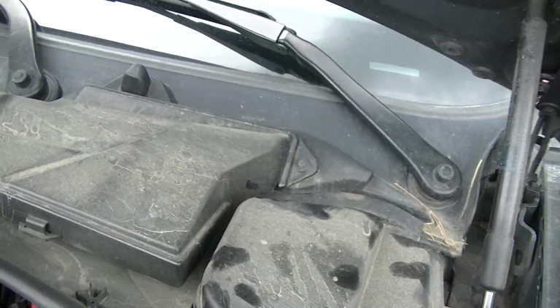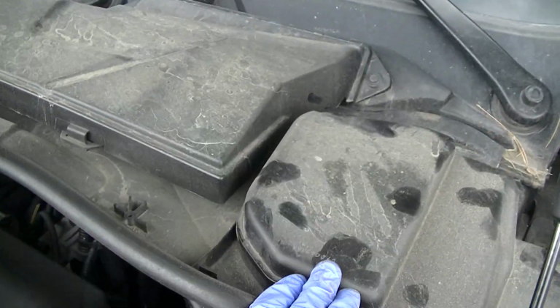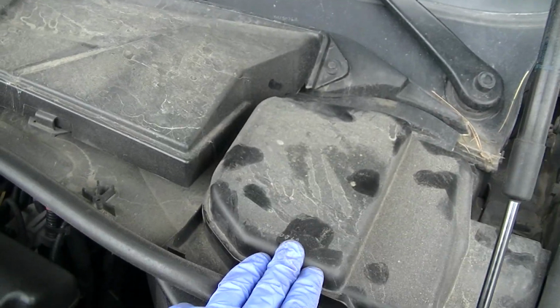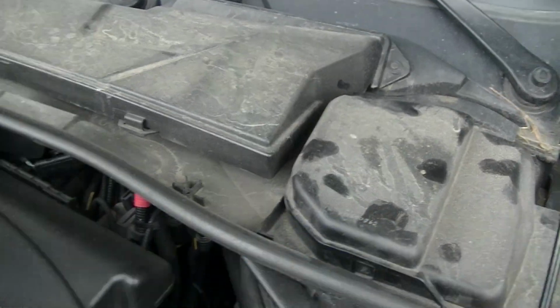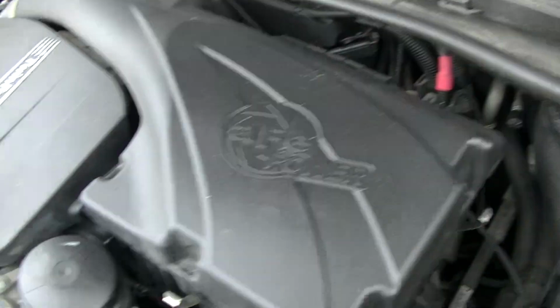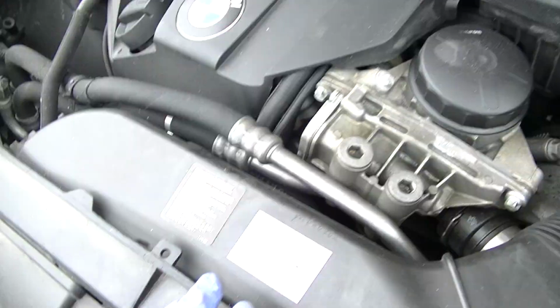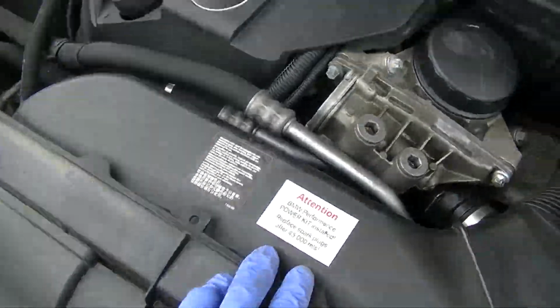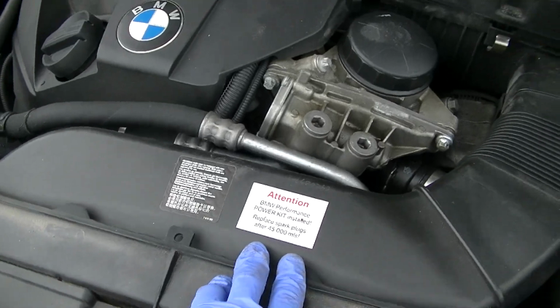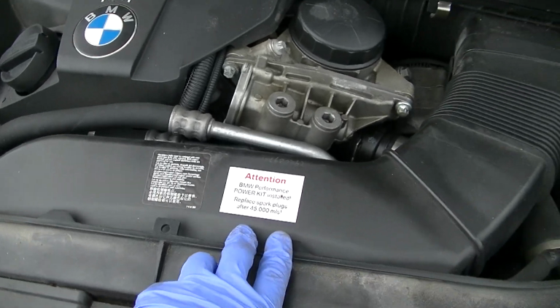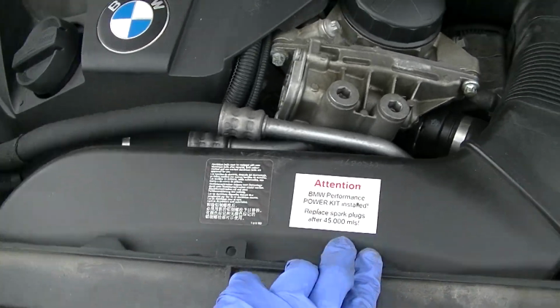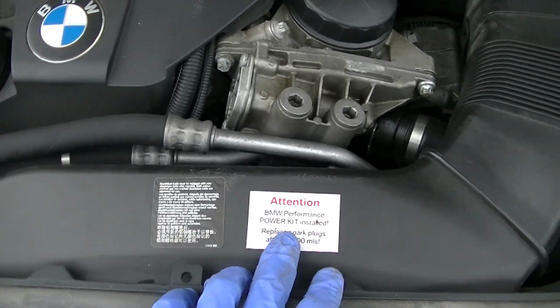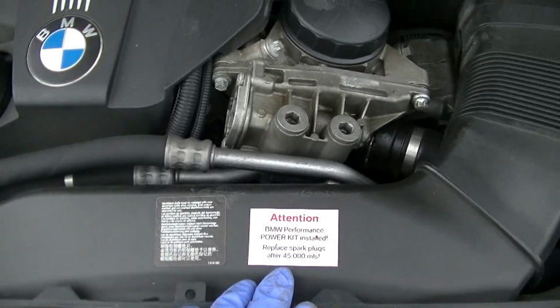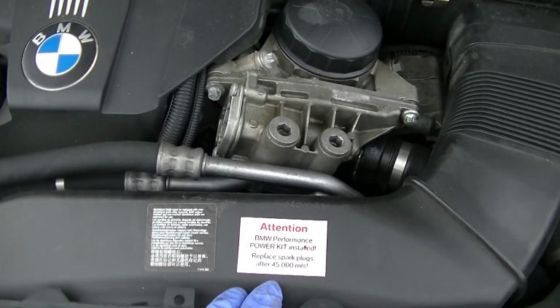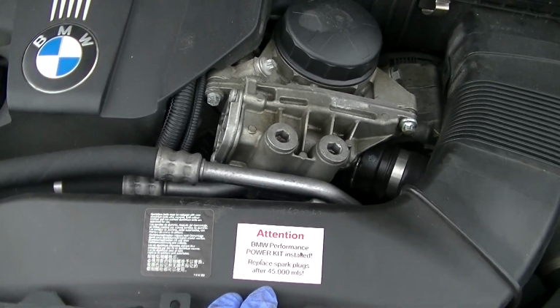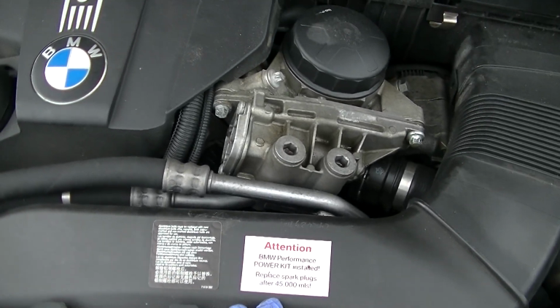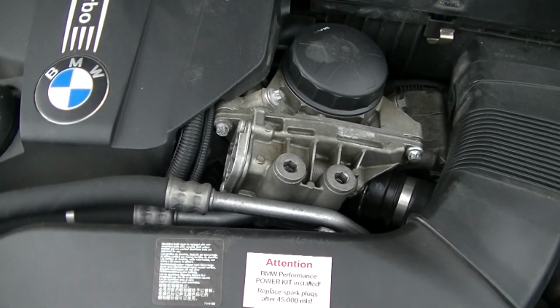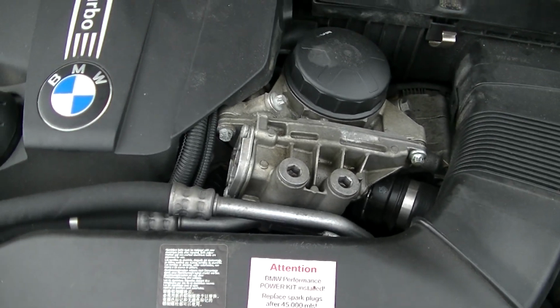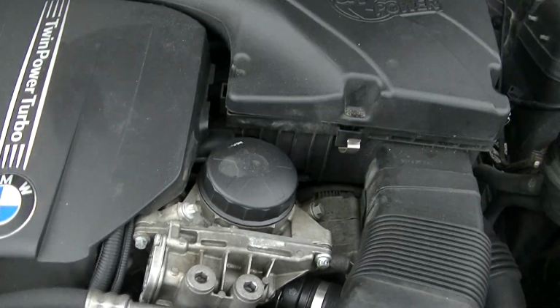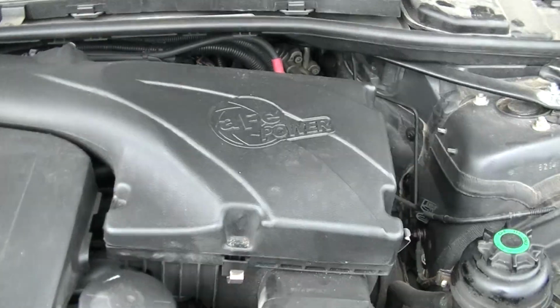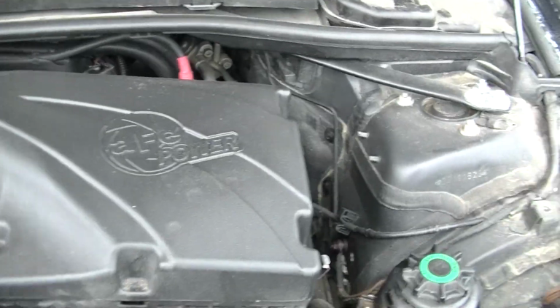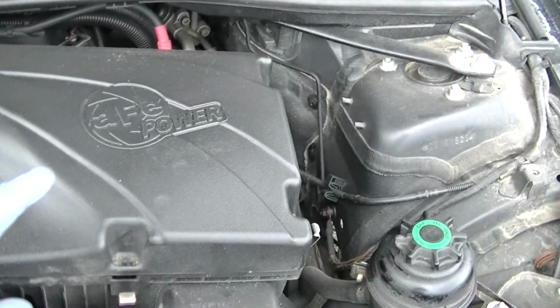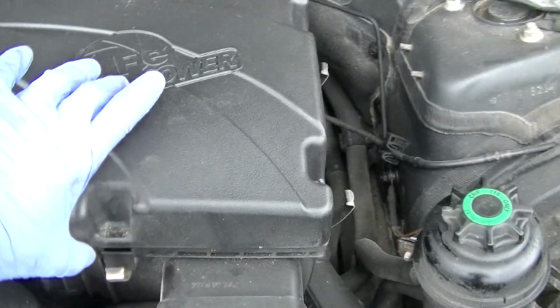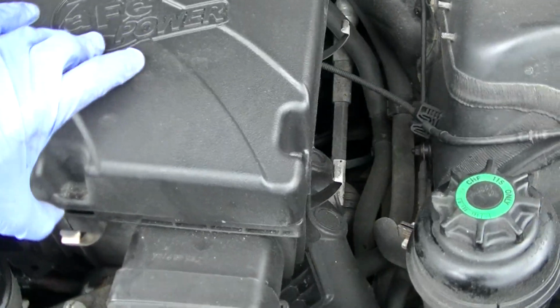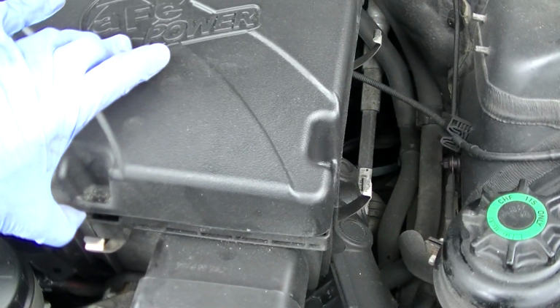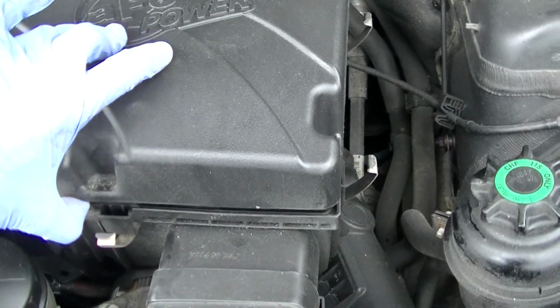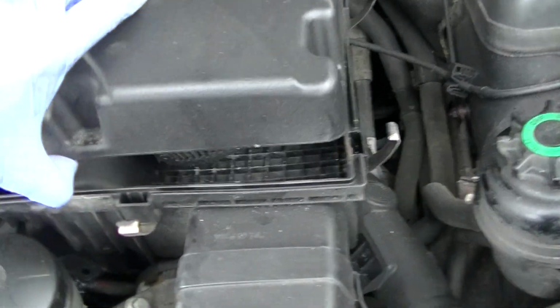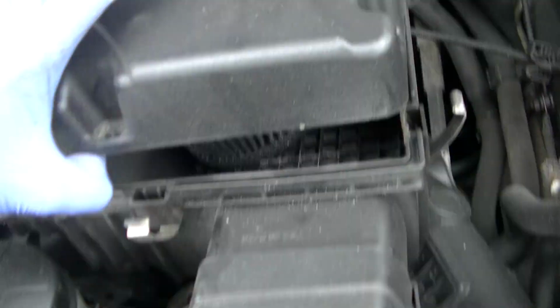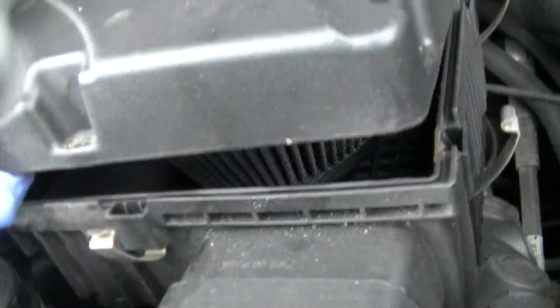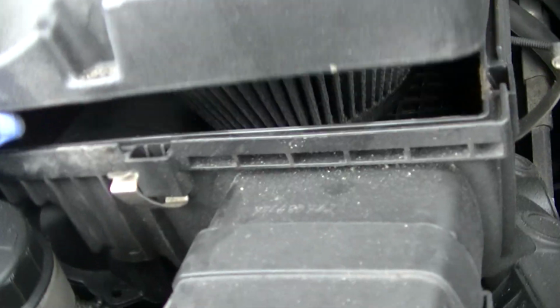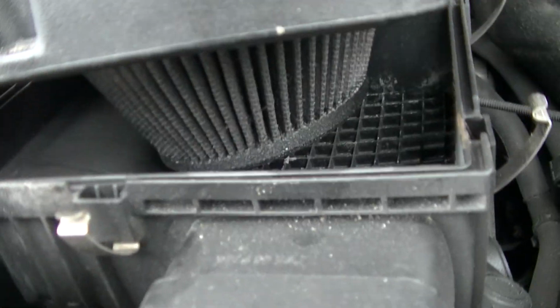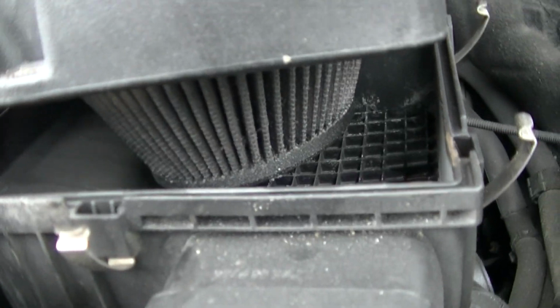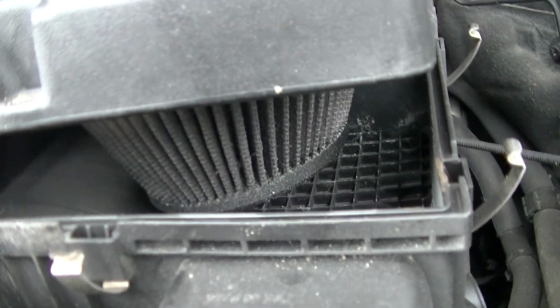The brake fluid humidity content was checked. This car has the BMW Performance Power Kit. I left this open on purpose just to show the air filter.